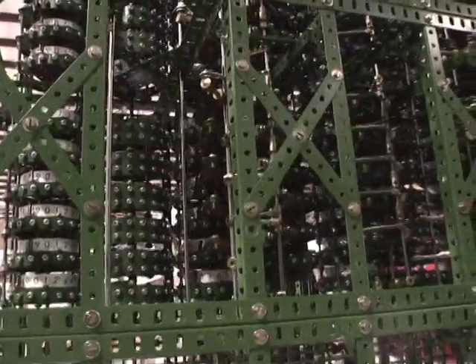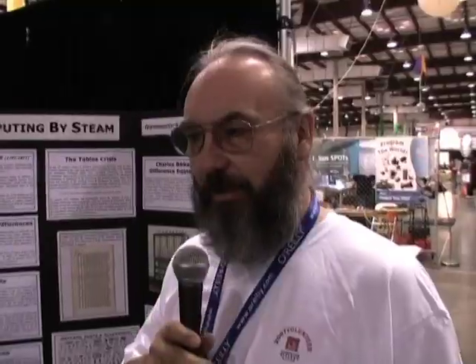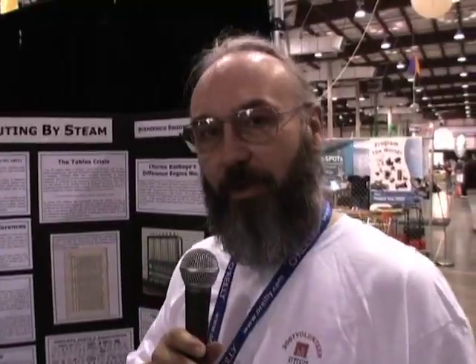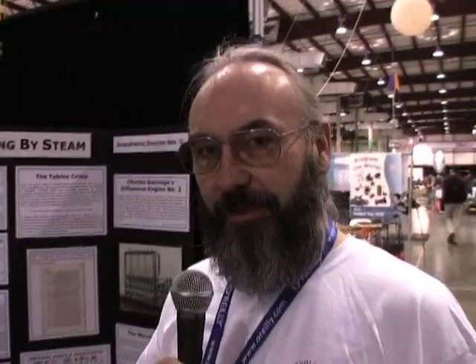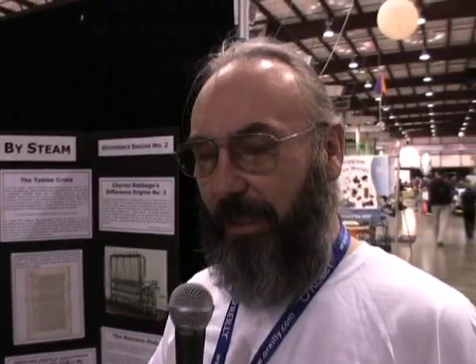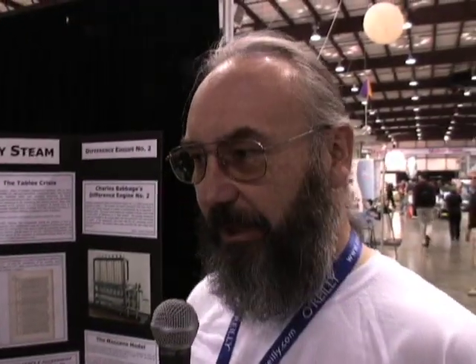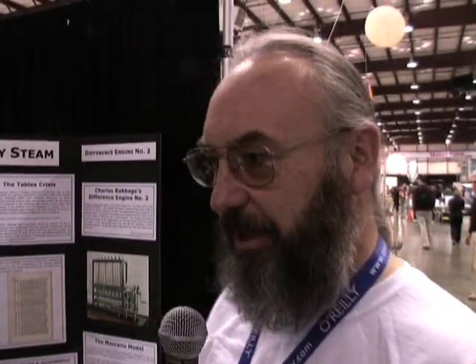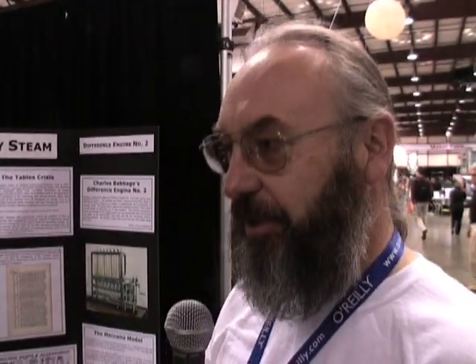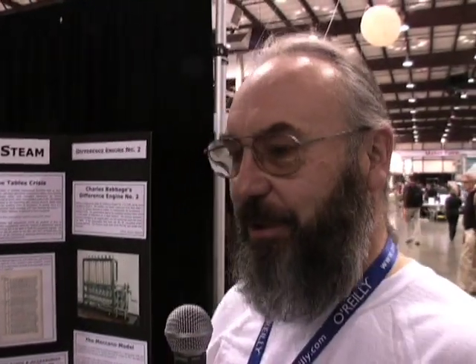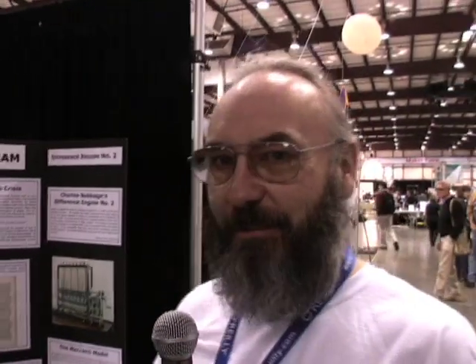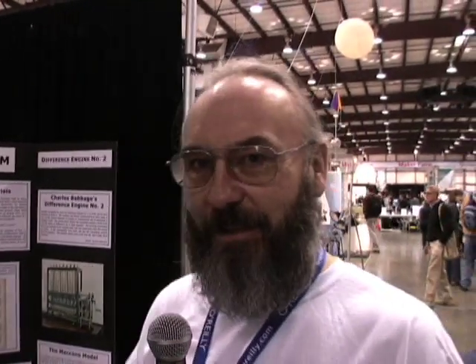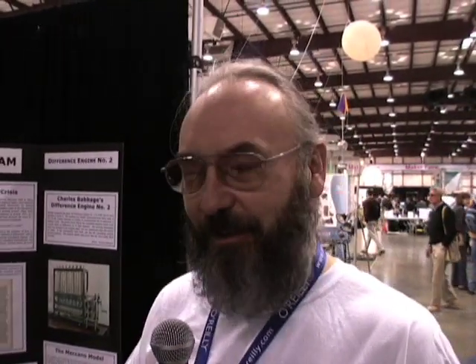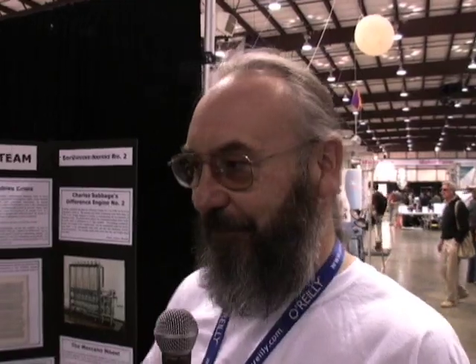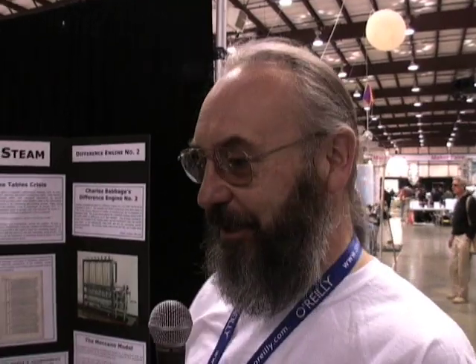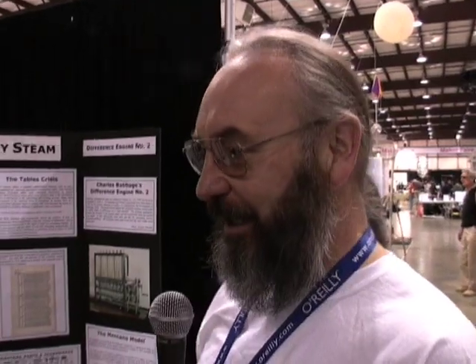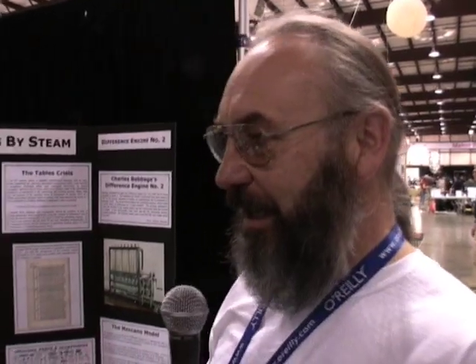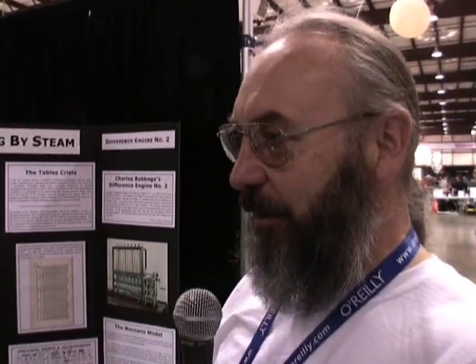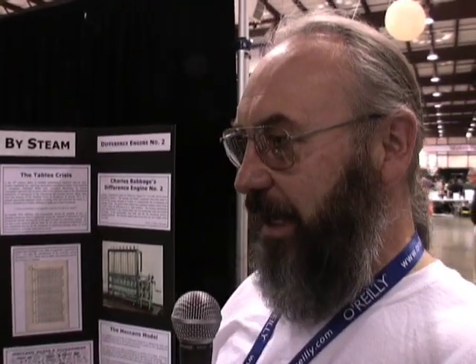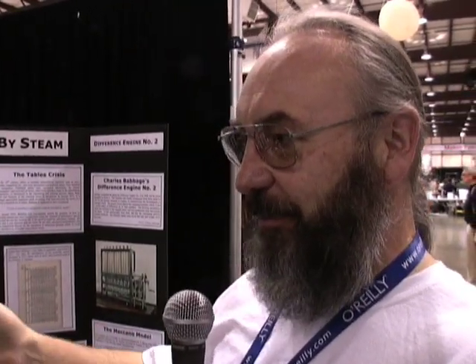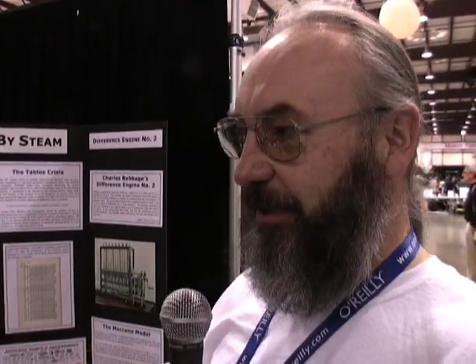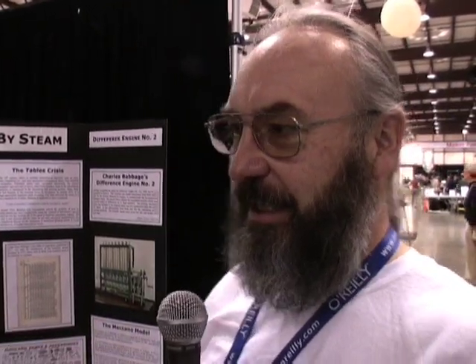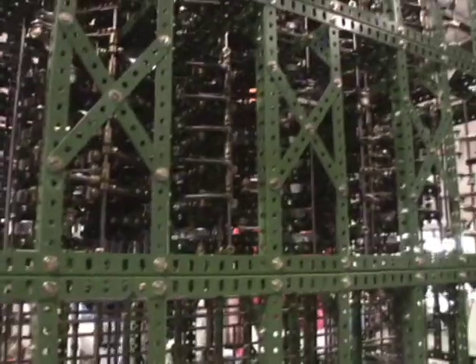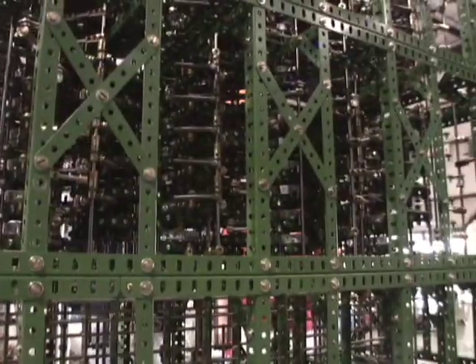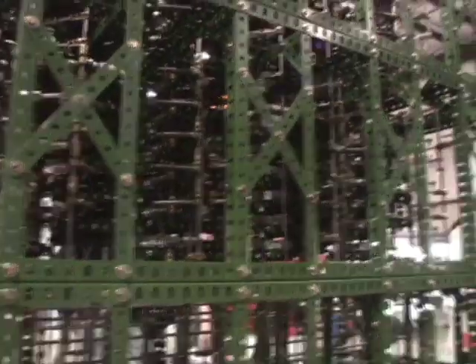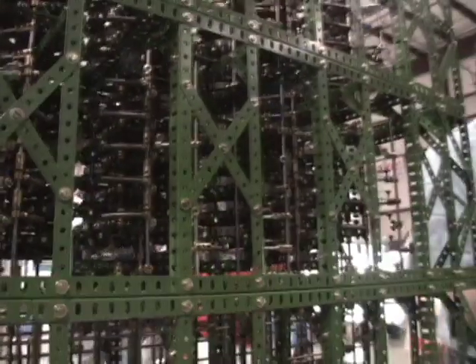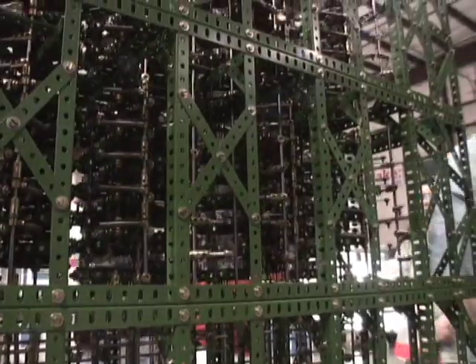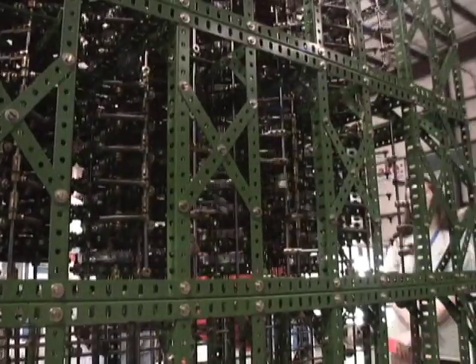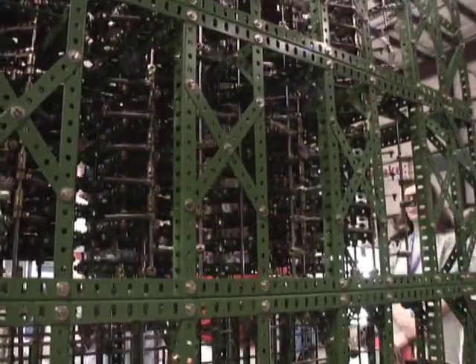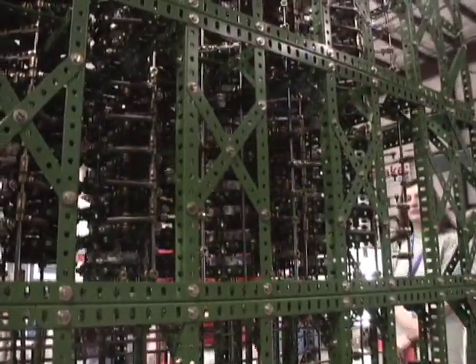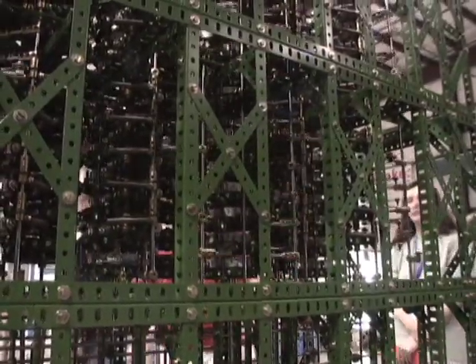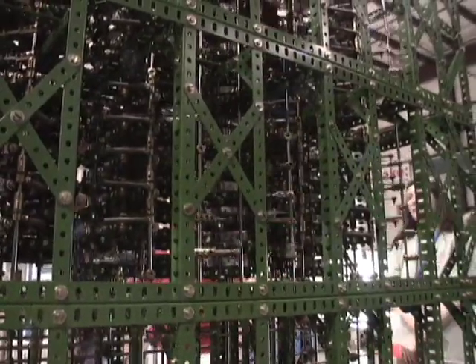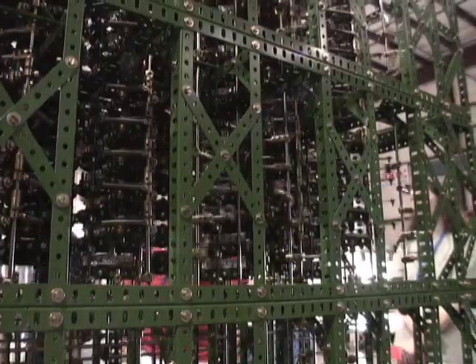I'm Tim Robinson with the Computer History Museum in Mountain View, California. What we have on our booth today is a working model of Charles Babbage's second difference engine.